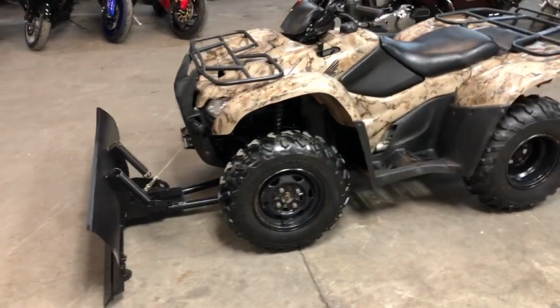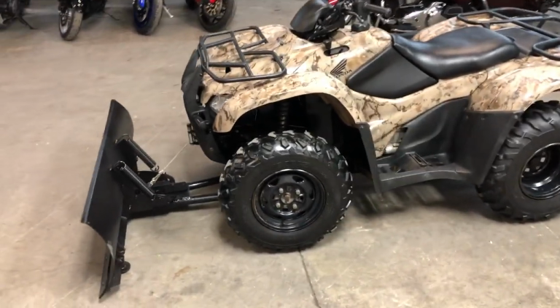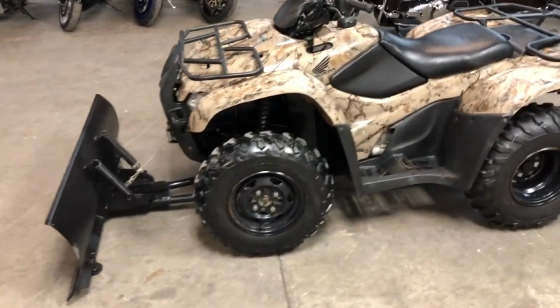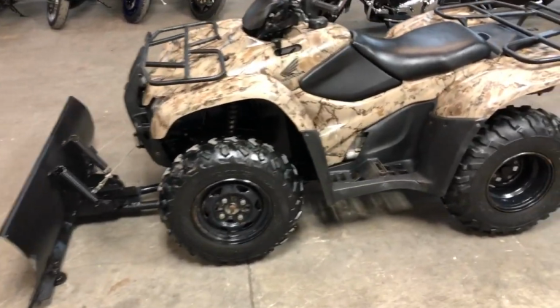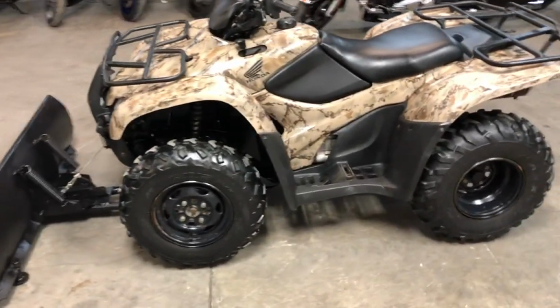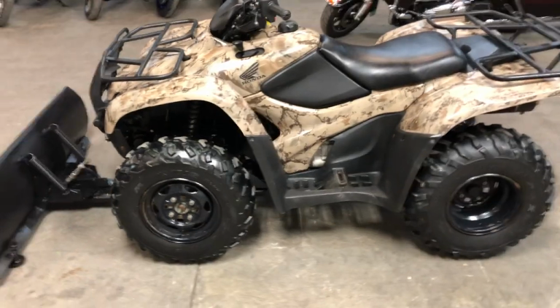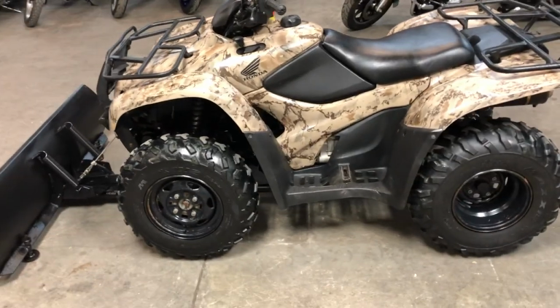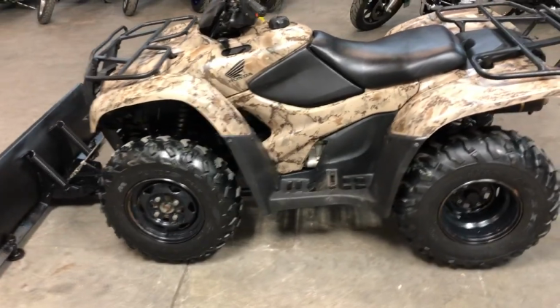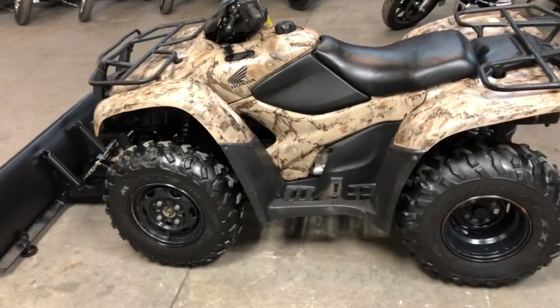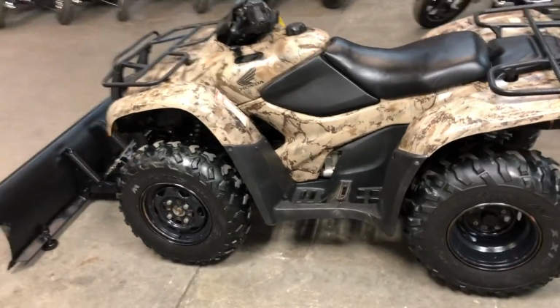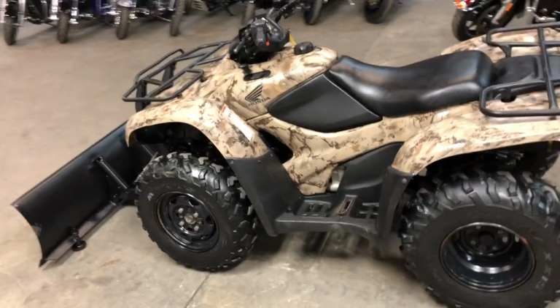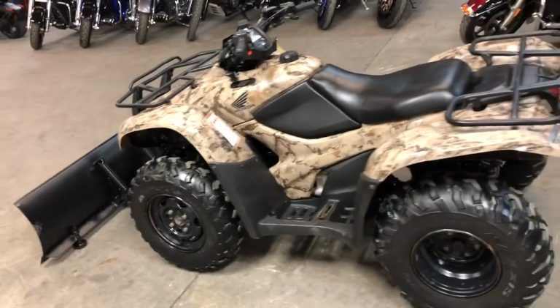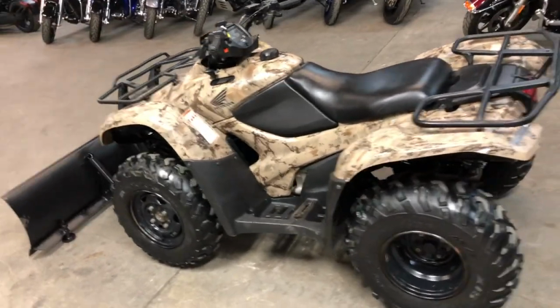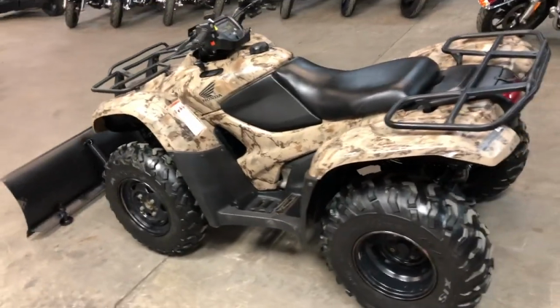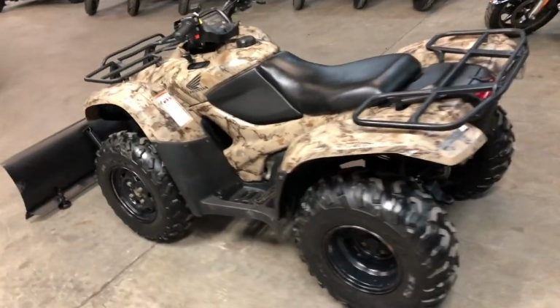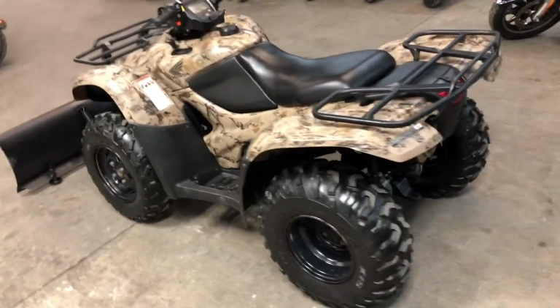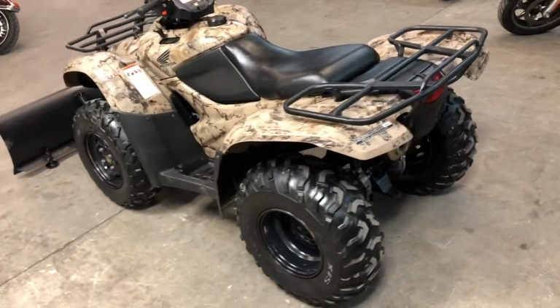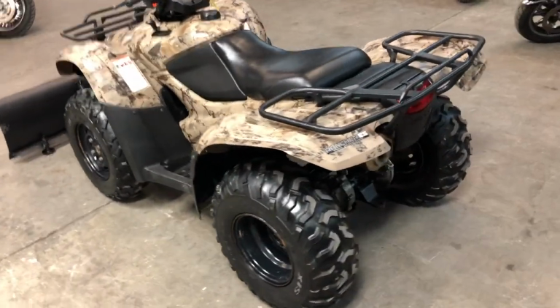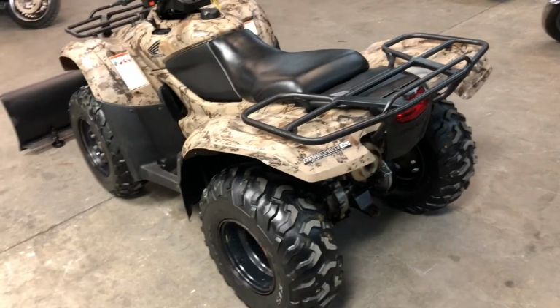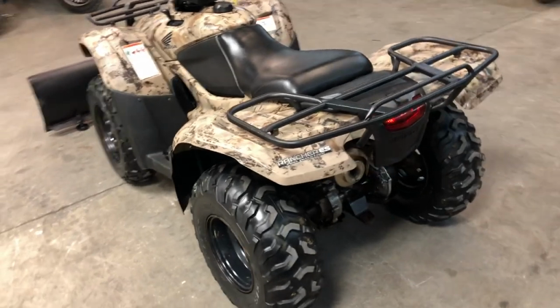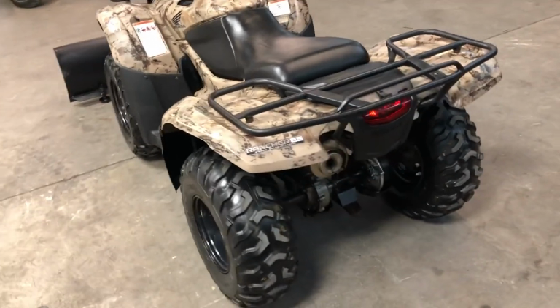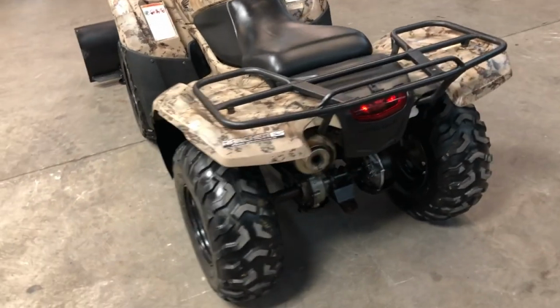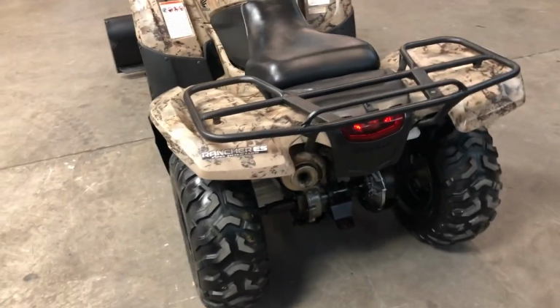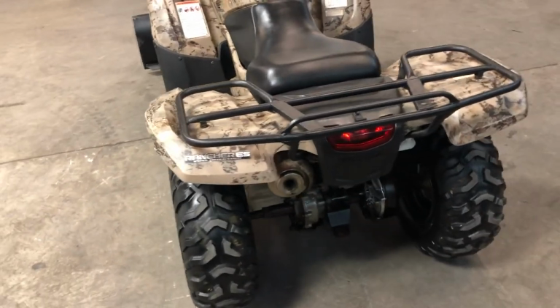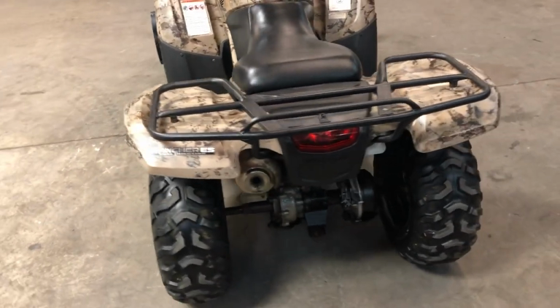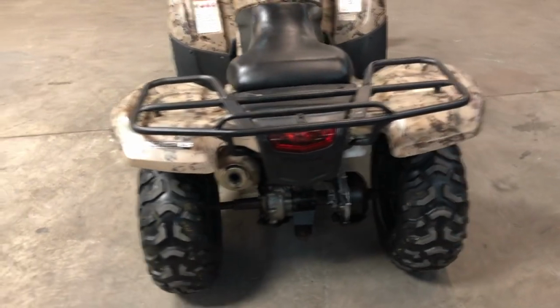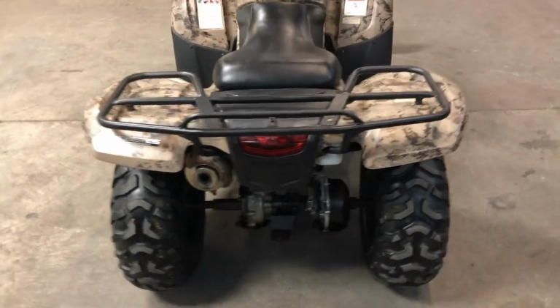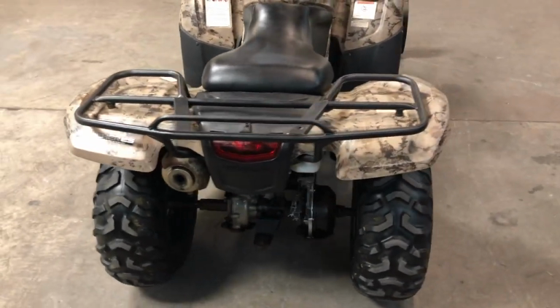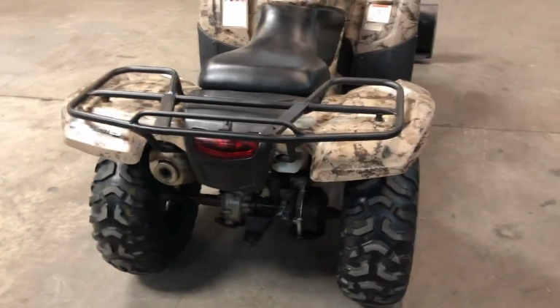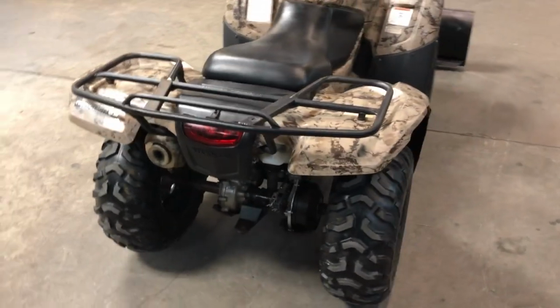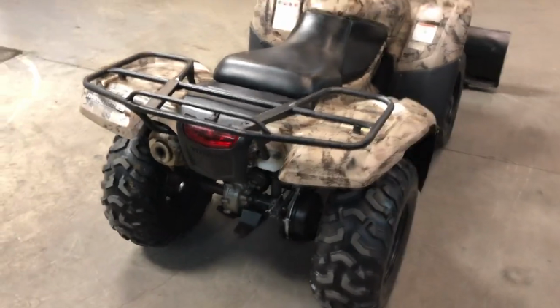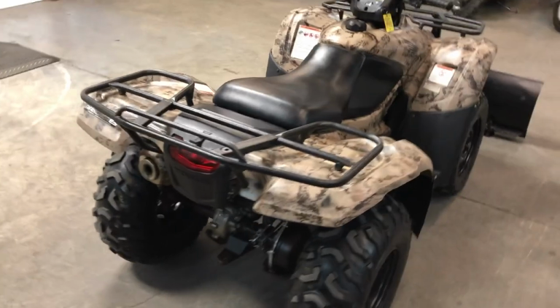Nice clean quad. It's got all the good stuff. Just serviced at a factory authorized Honda dealership. The fluids have all been changed. This thing runs strong. Everything works the way it should. Great quad for the money, you guys. It's only $3,999.